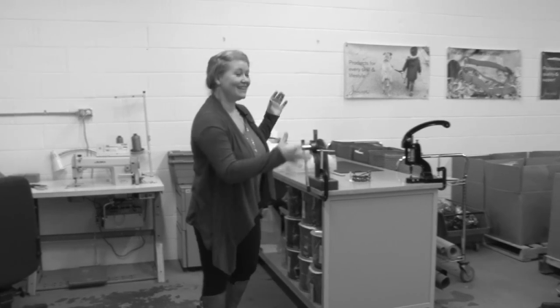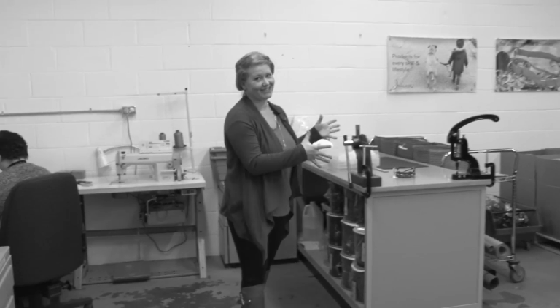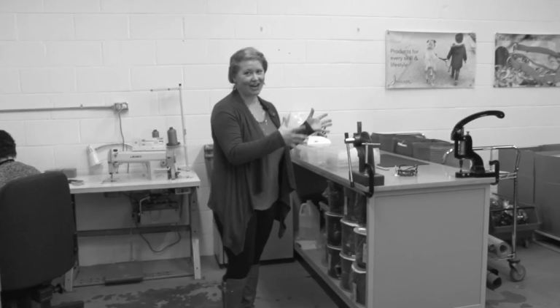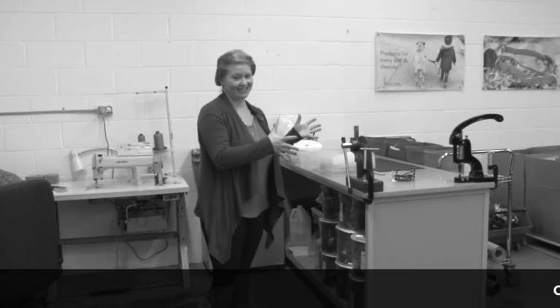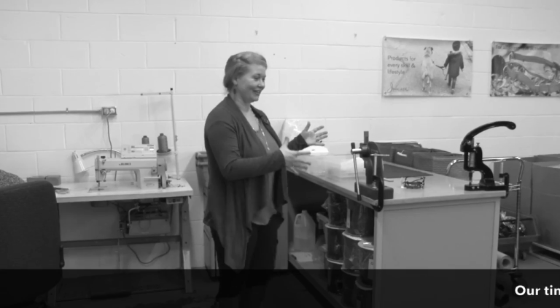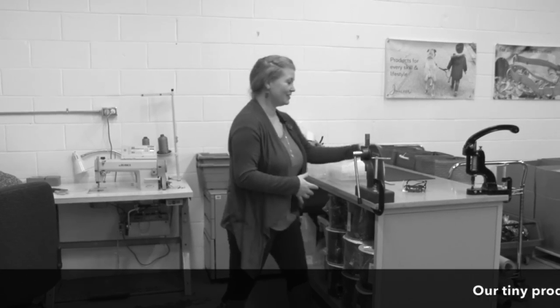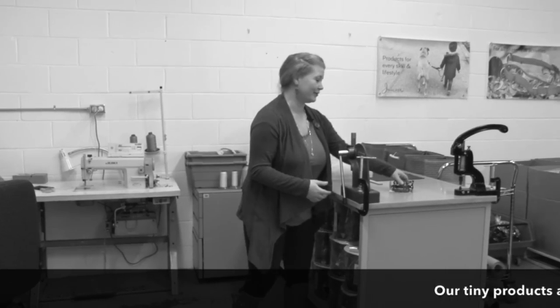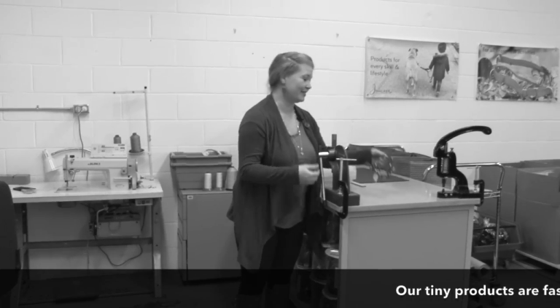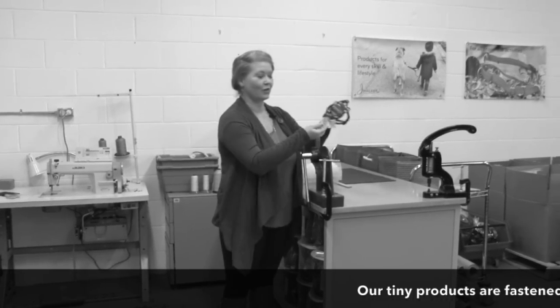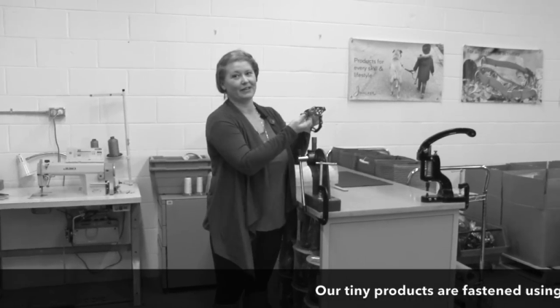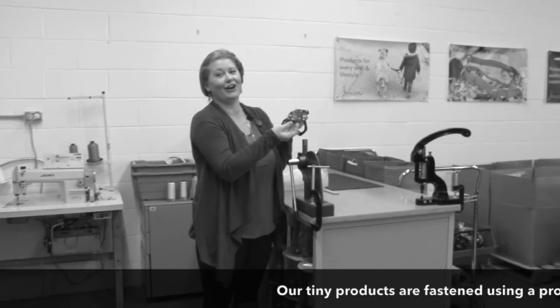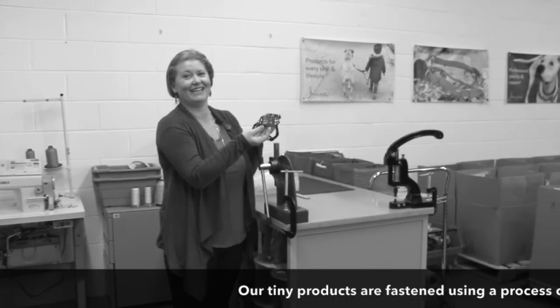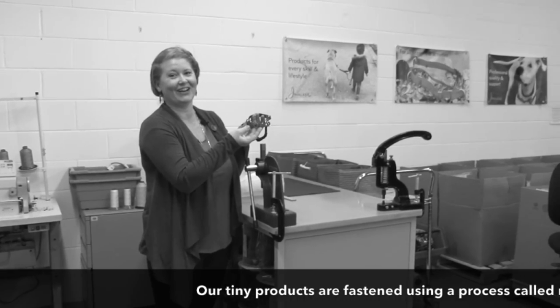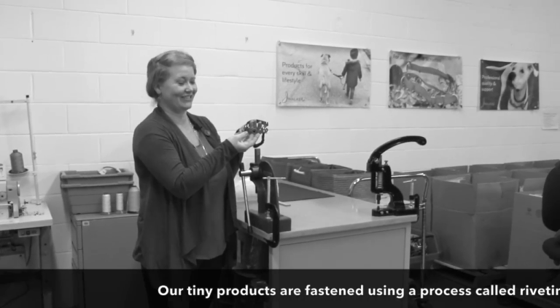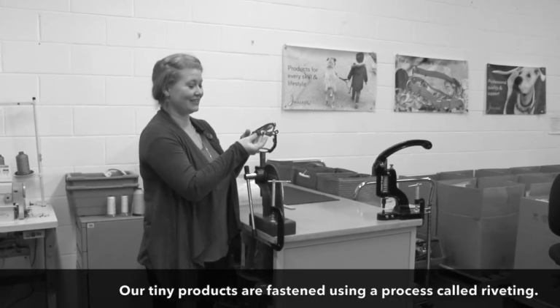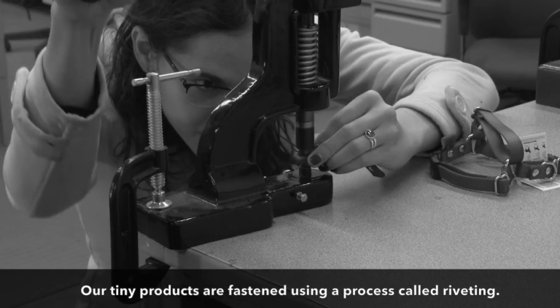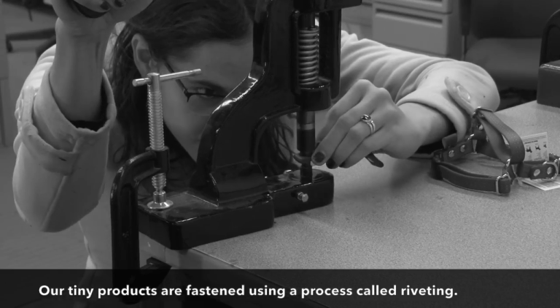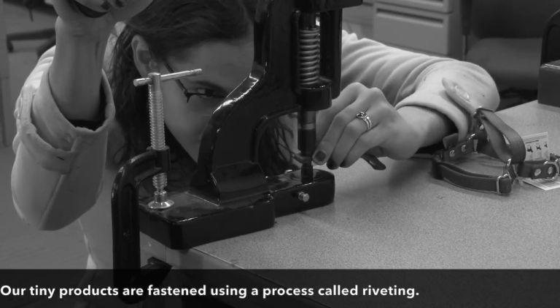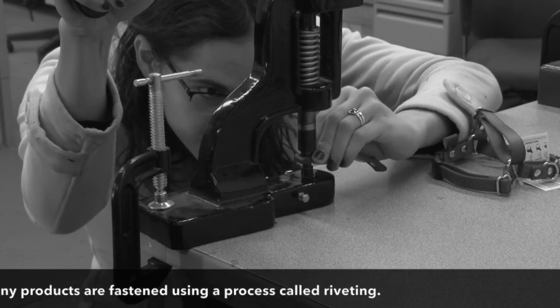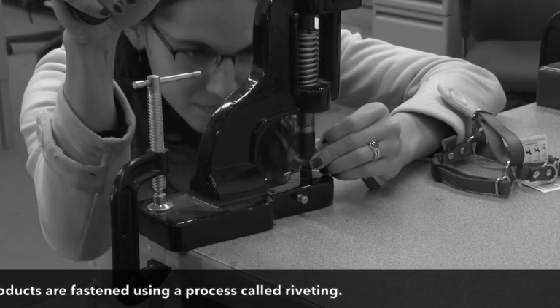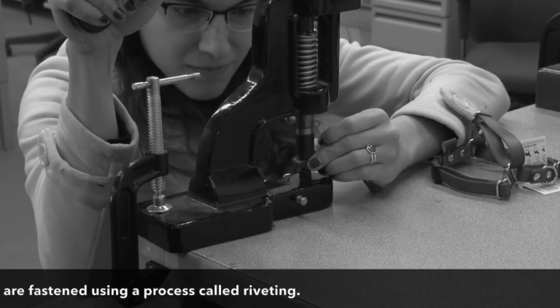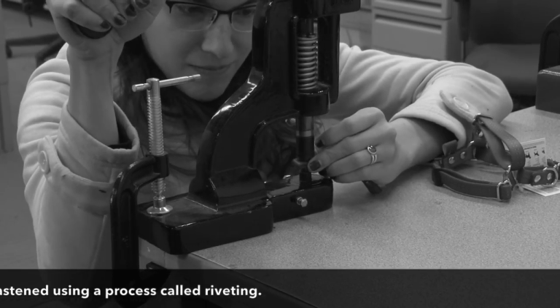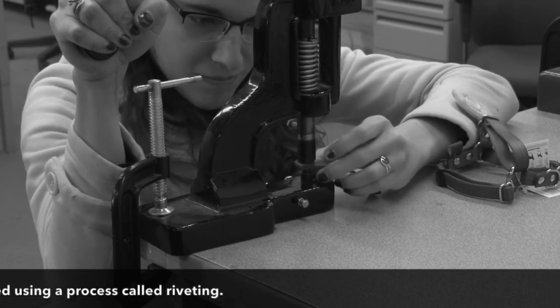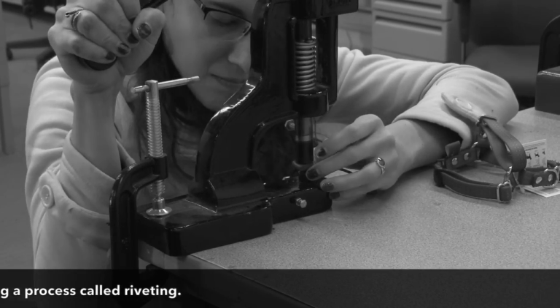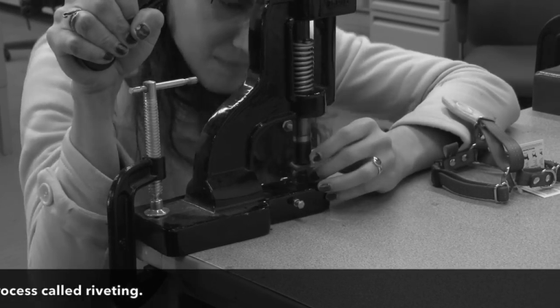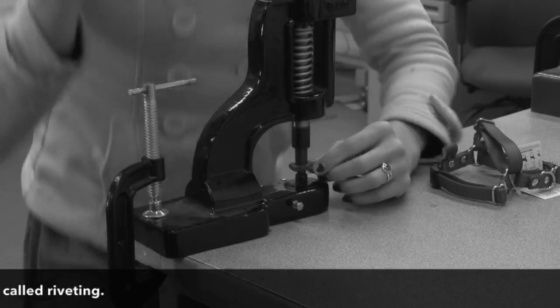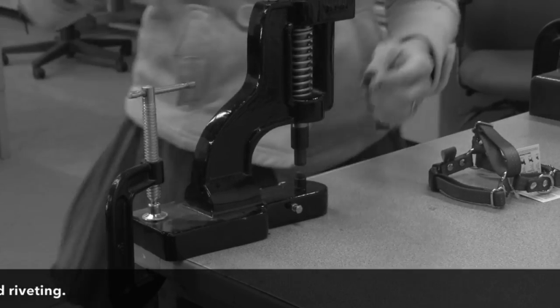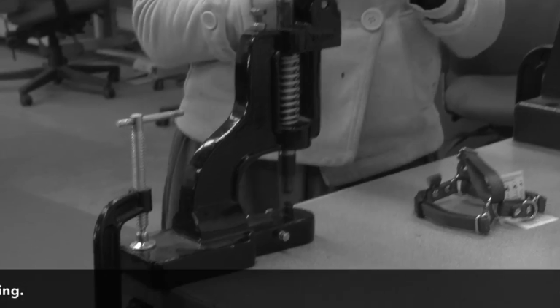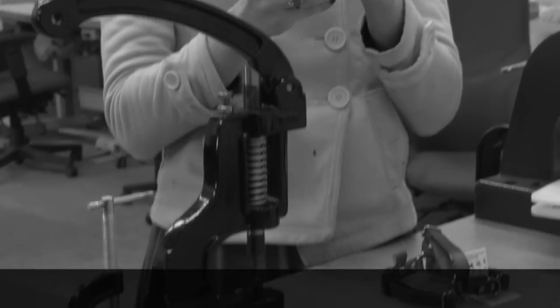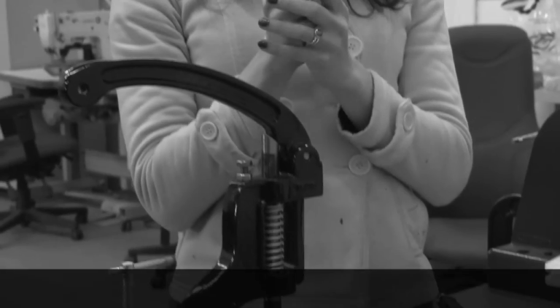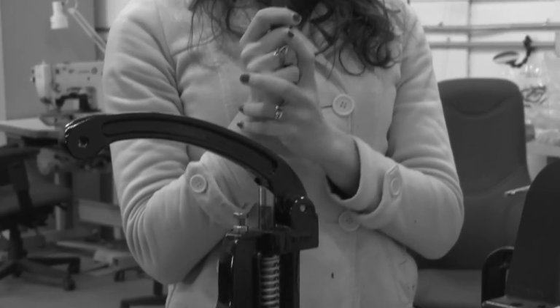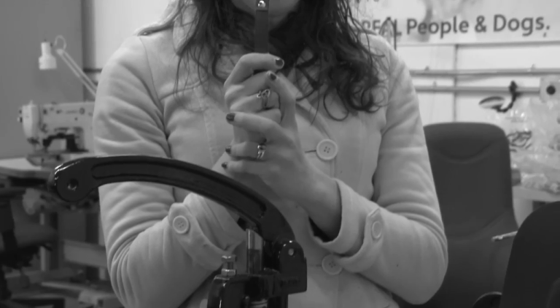This is our tiny station. This is where we make these adorable little harnesses that go on dogs. These are done in a different process — they're done by riveting. Here is where all of the riveting happens and all of the findings are kept.